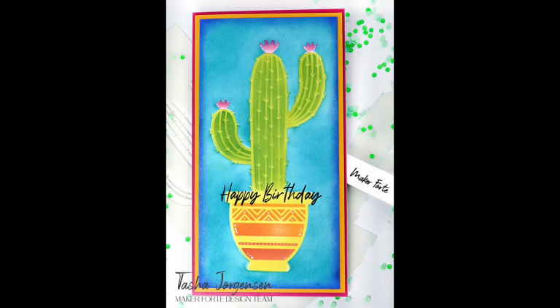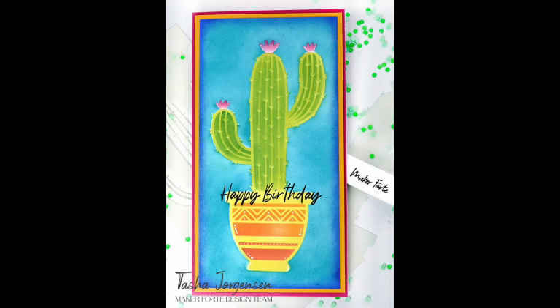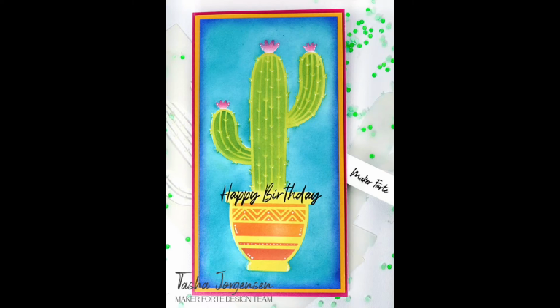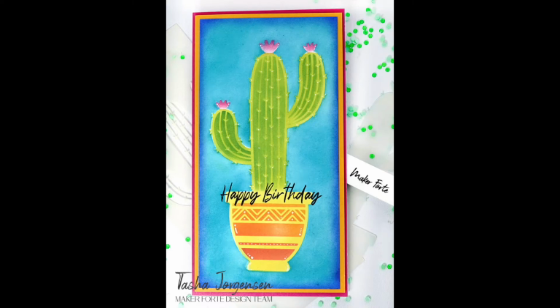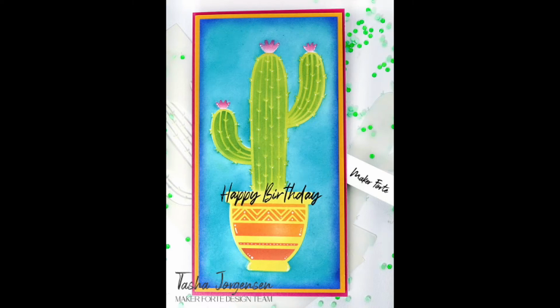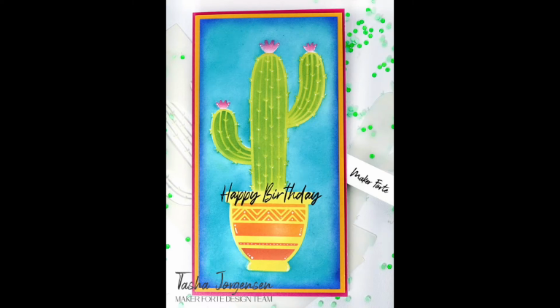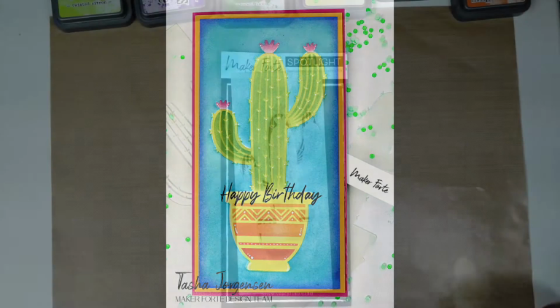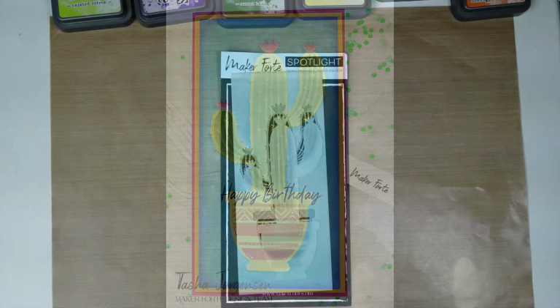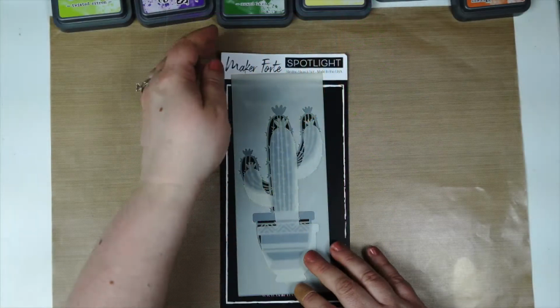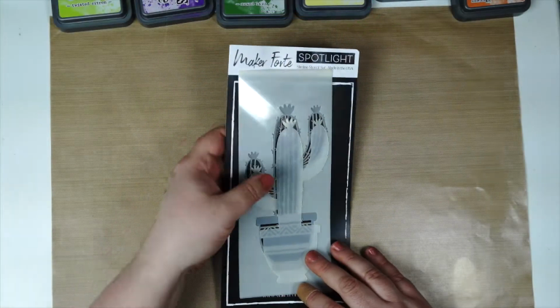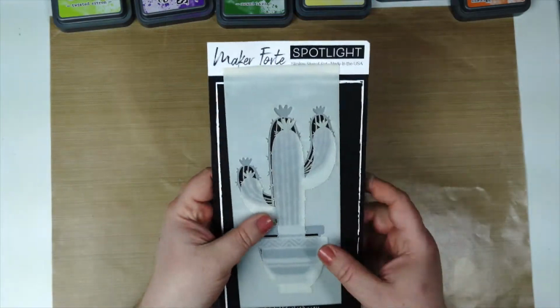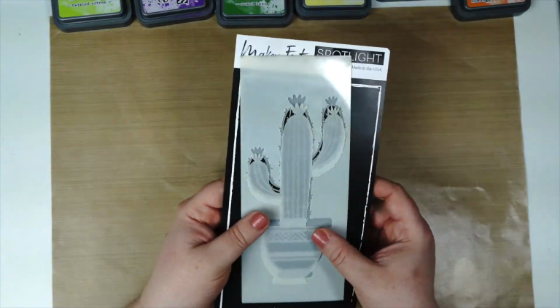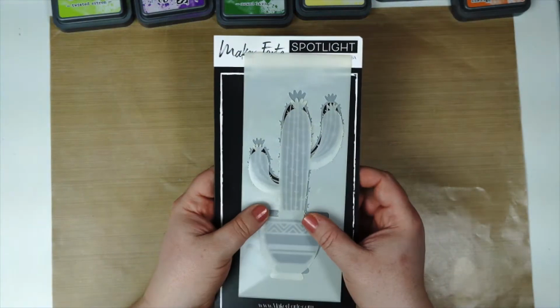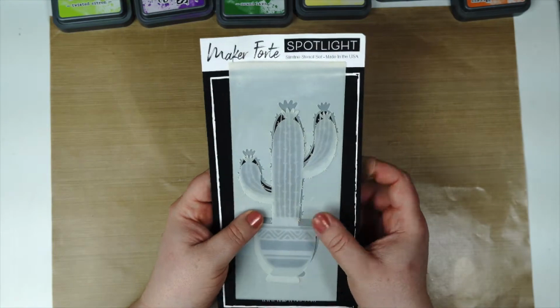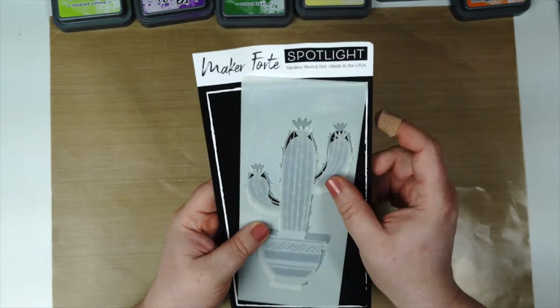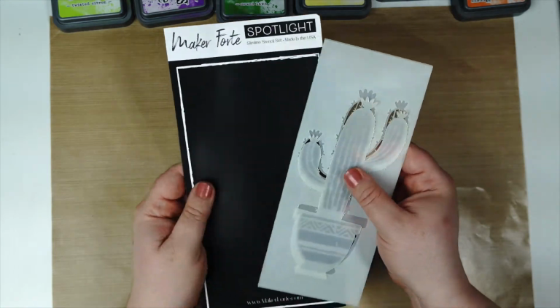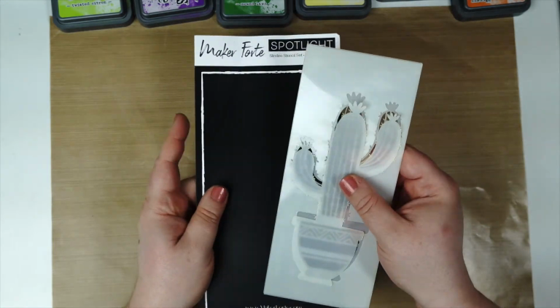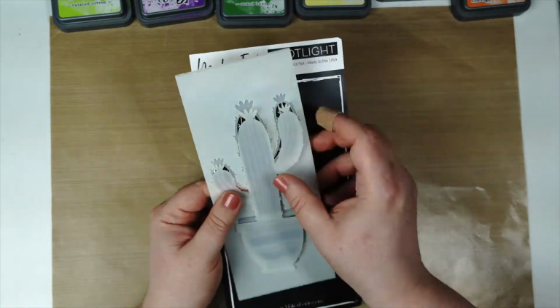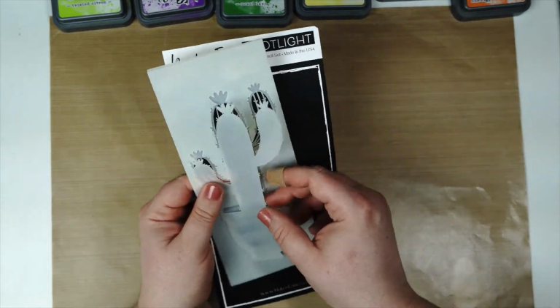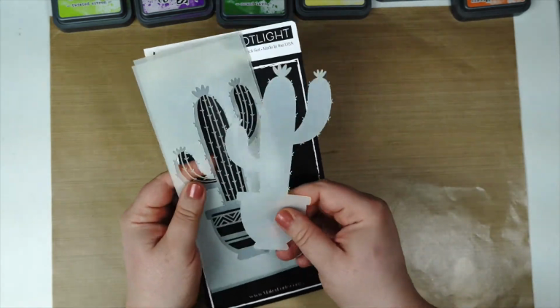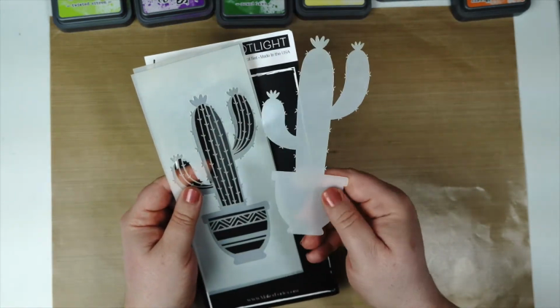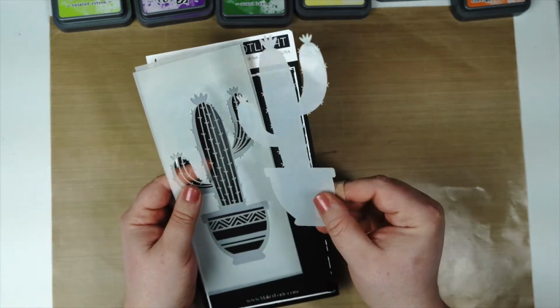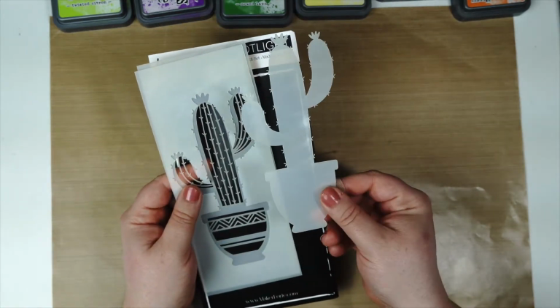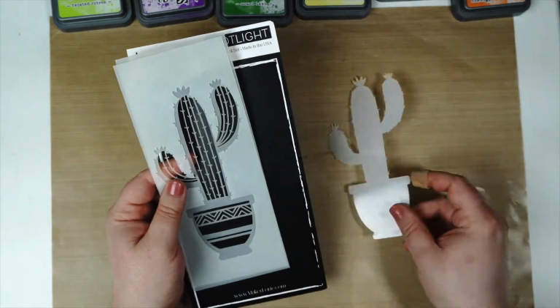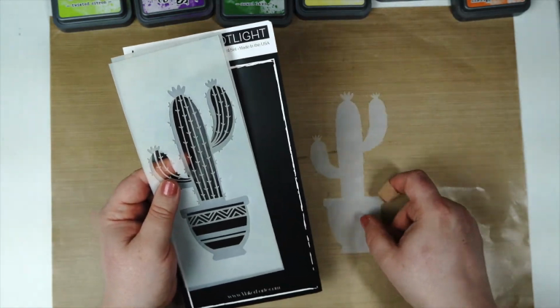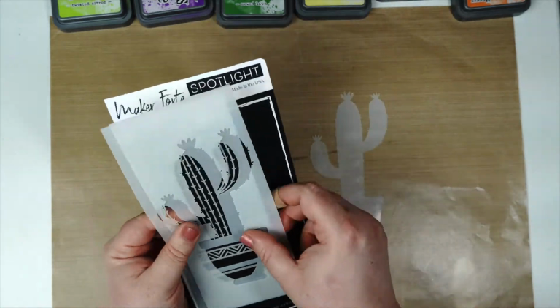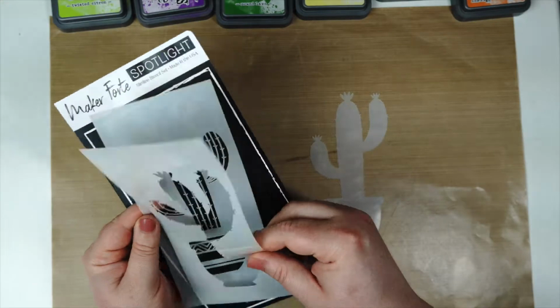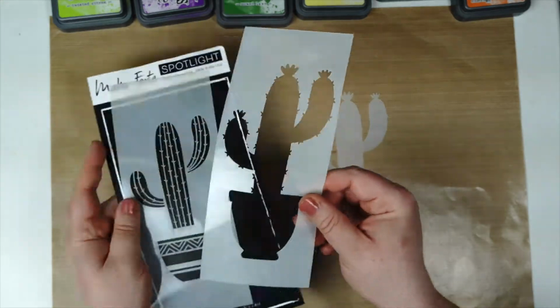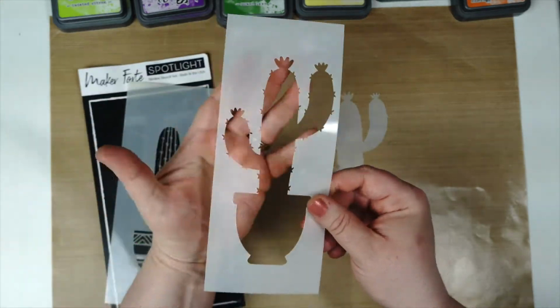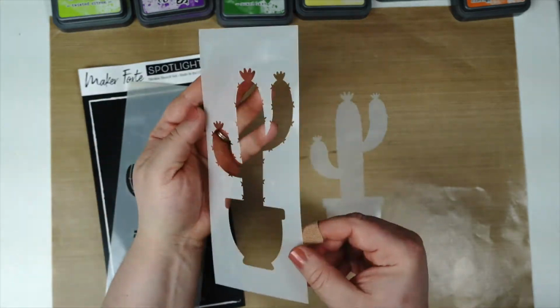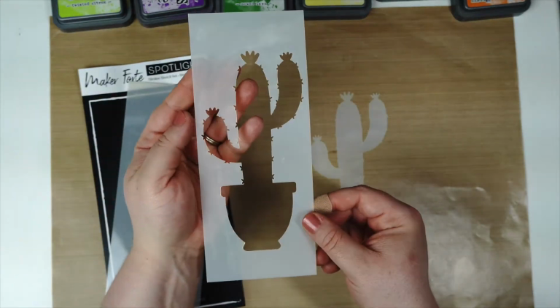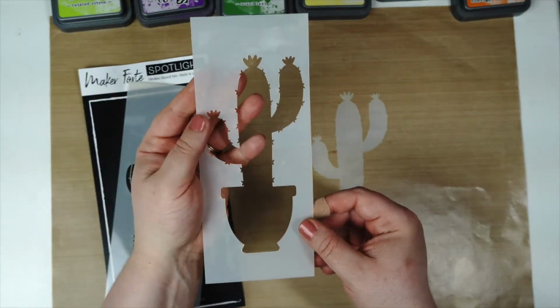Hi everyone, Tasha here. Welcome back to my channel. Today I'm making an easy birthday card using the Feeling Prickly Cactus Slimline Stencil Set from Maker Forte.